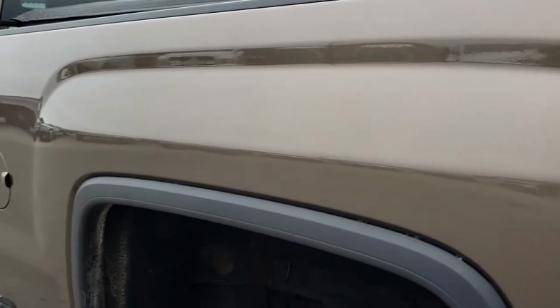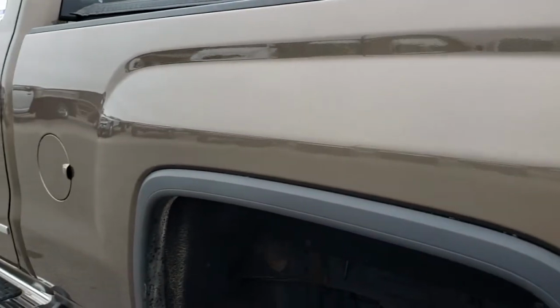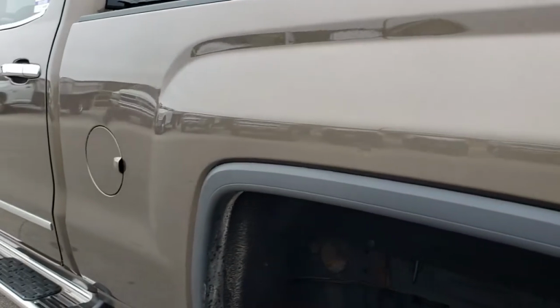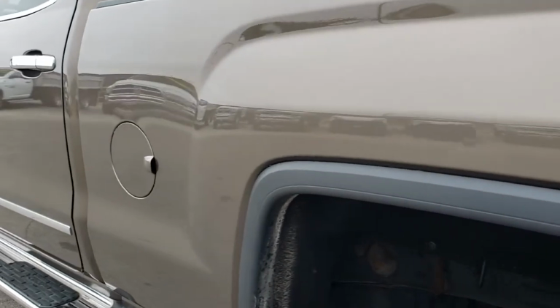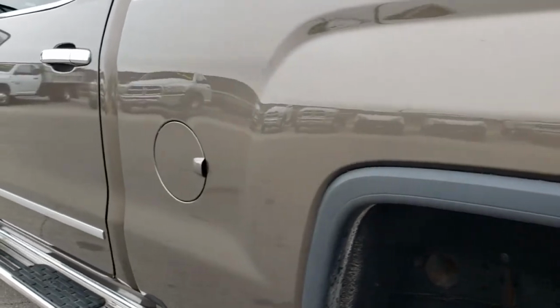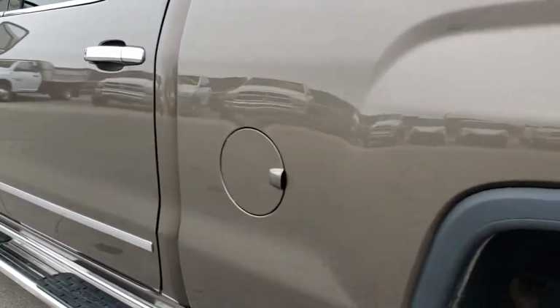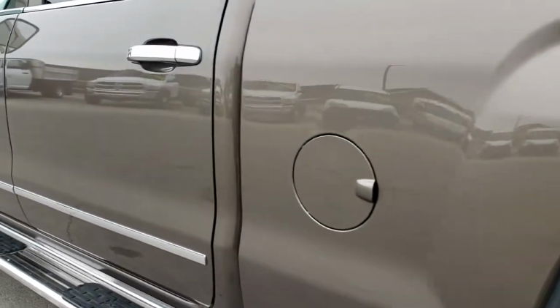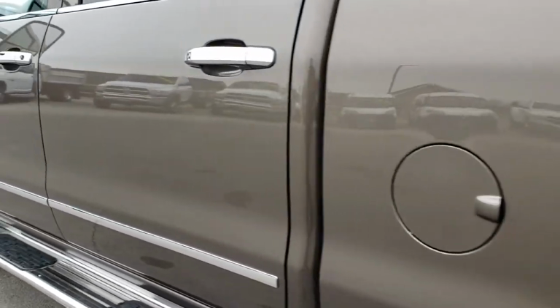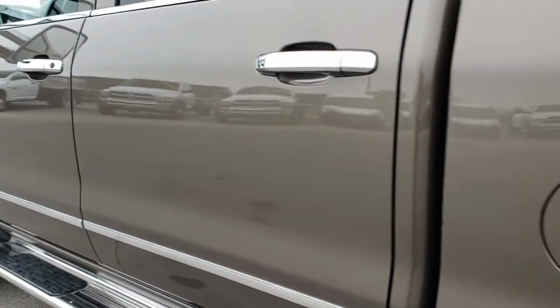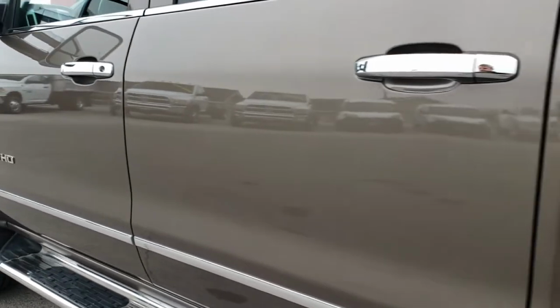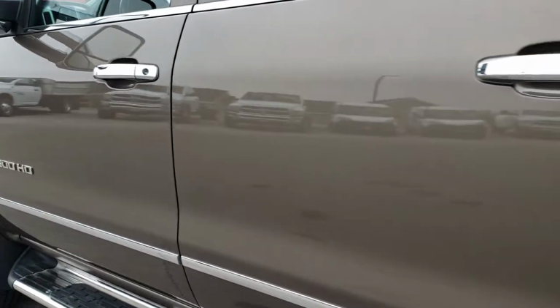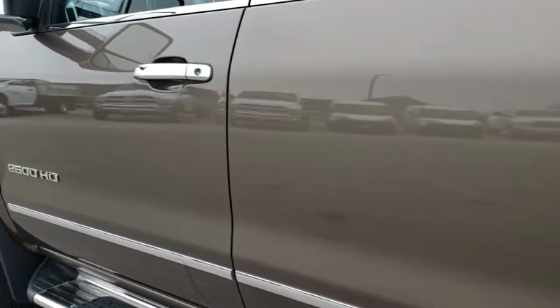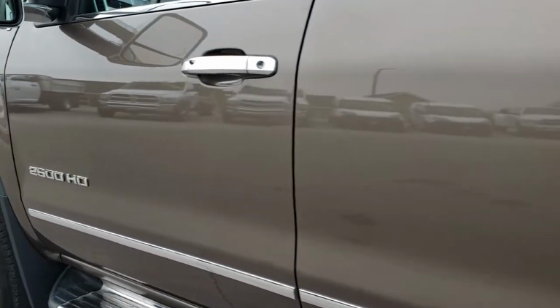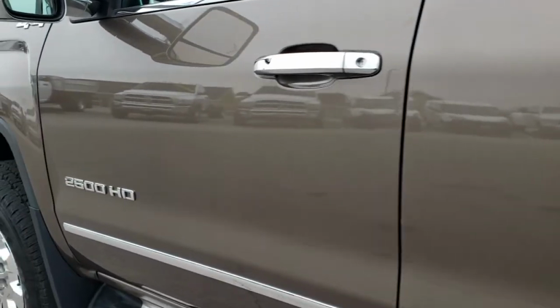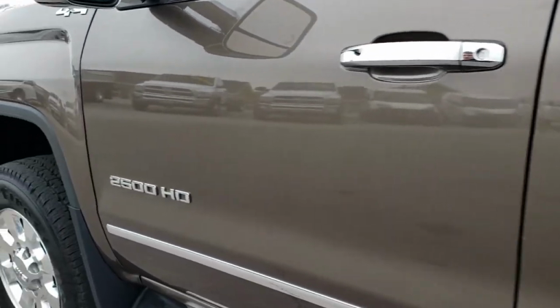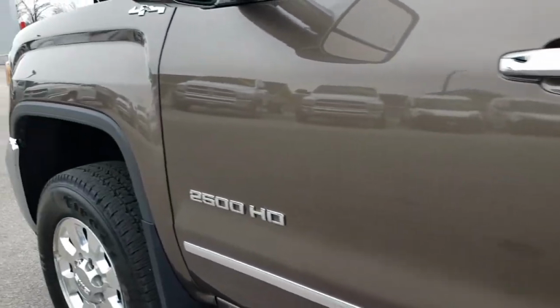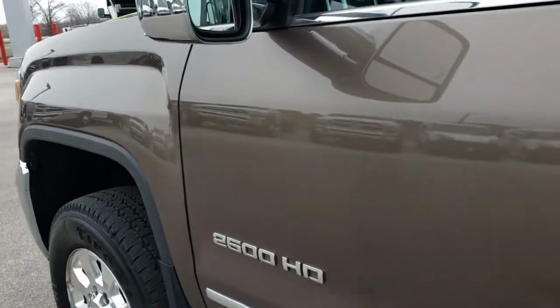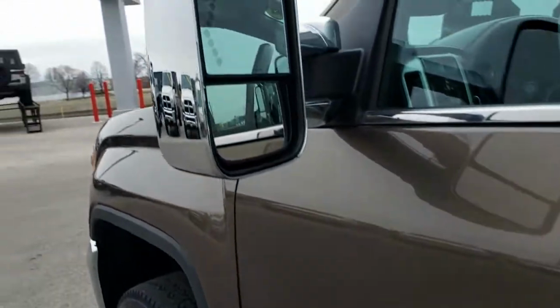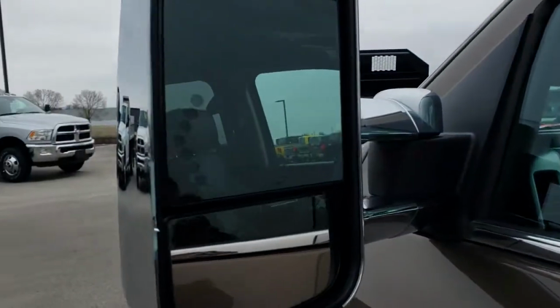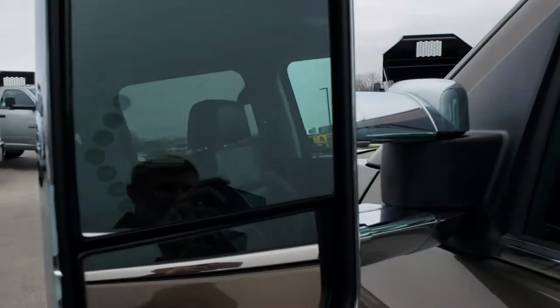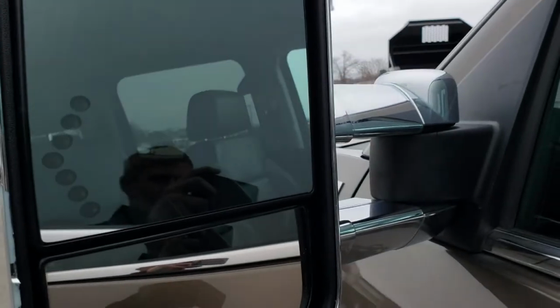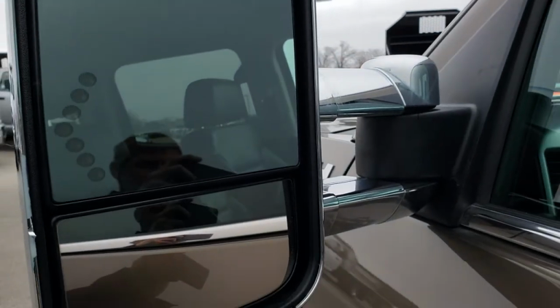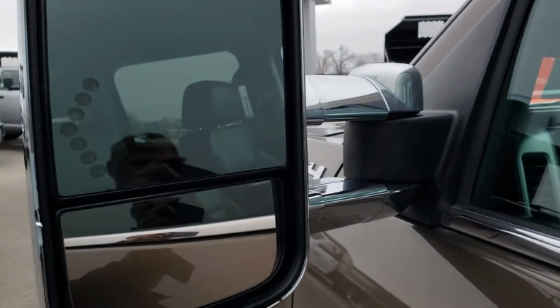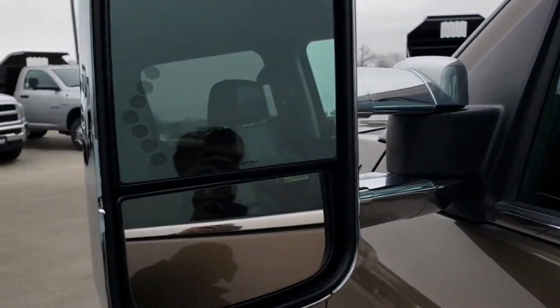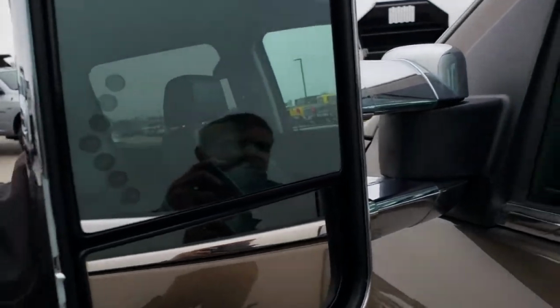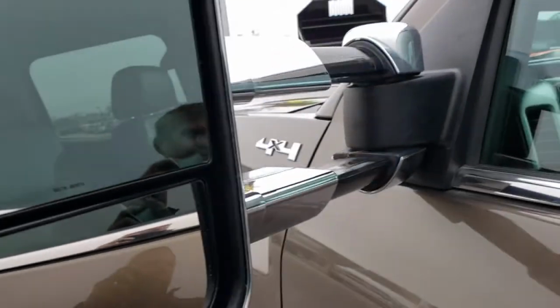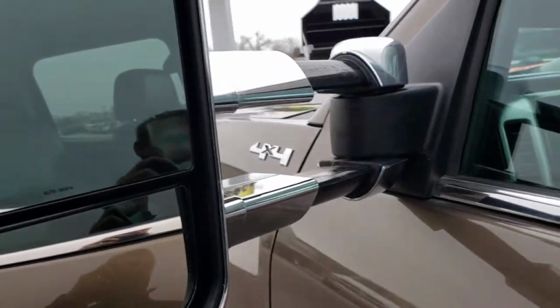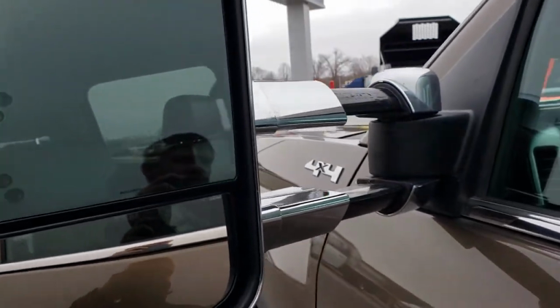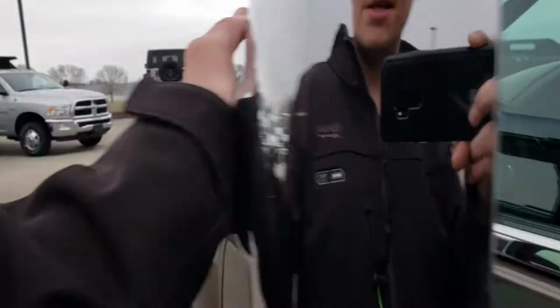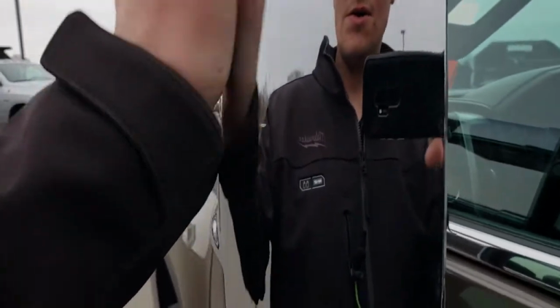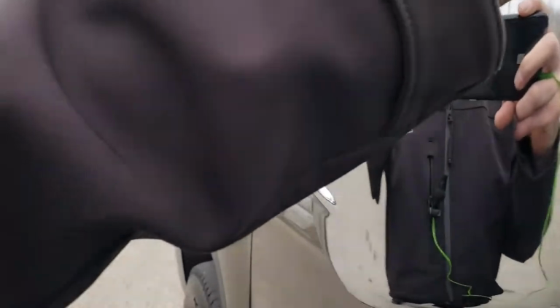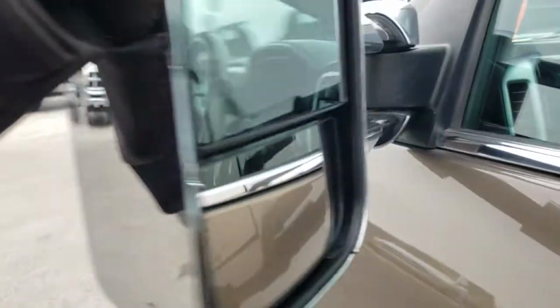As we go down this side of the truck, very, very clean. I didn't see any dents or dings down this side of the vehicle either. It does have the telescopic tow mirrors with the built-in directional signals — they do slide out and fold in.